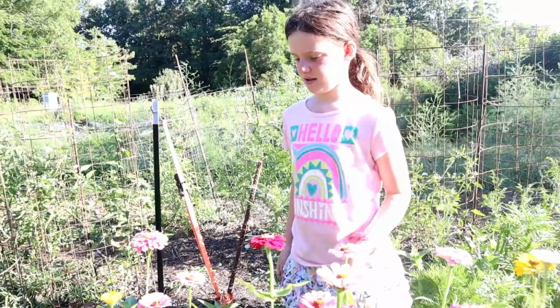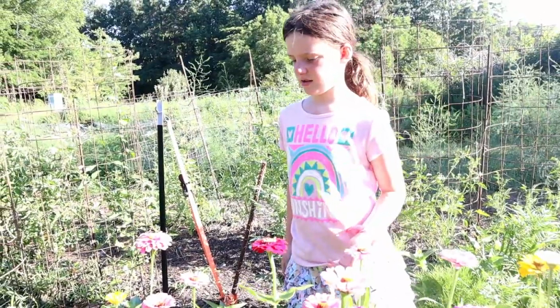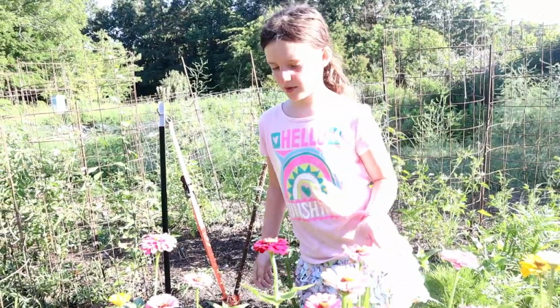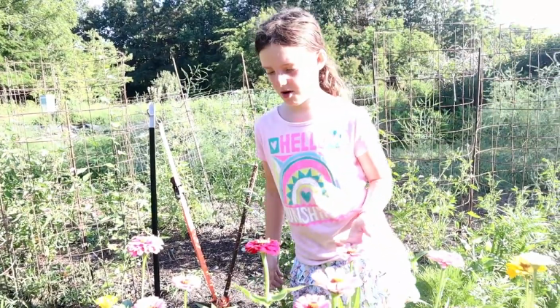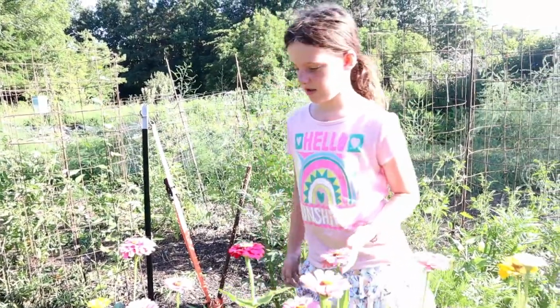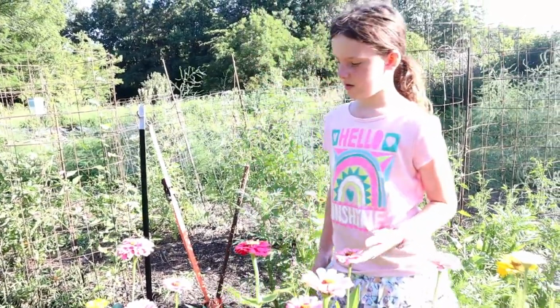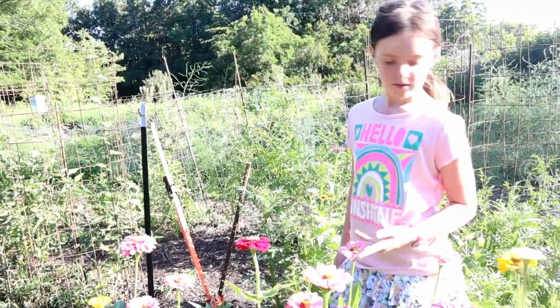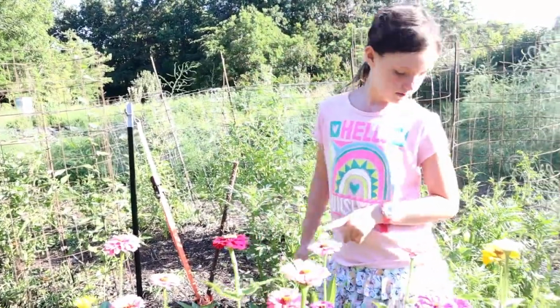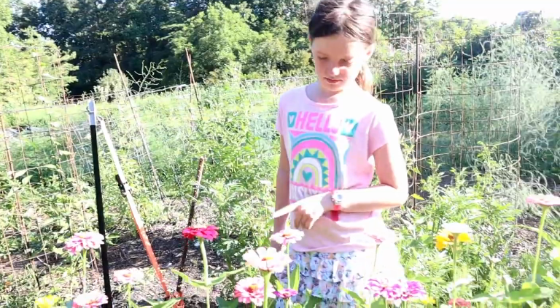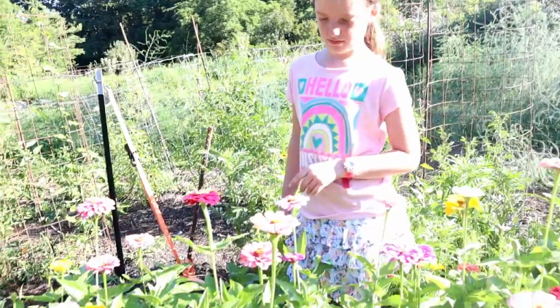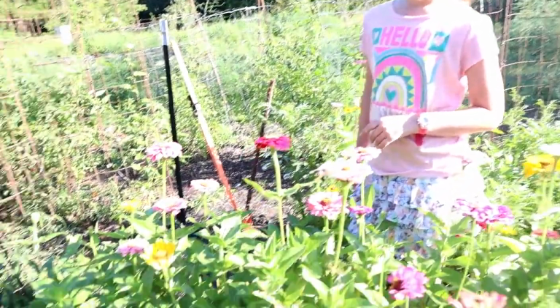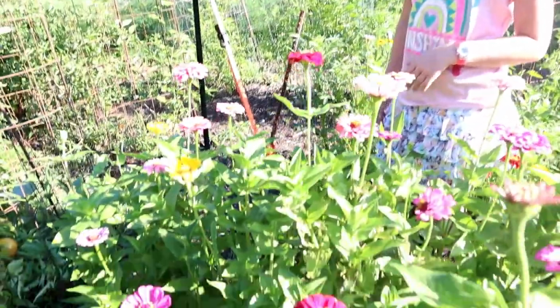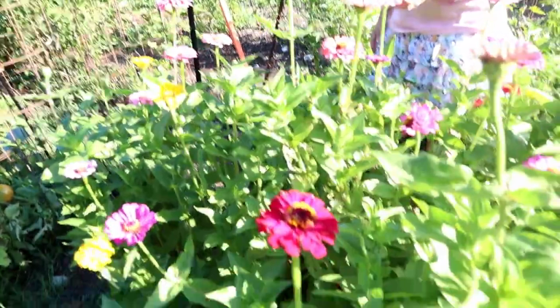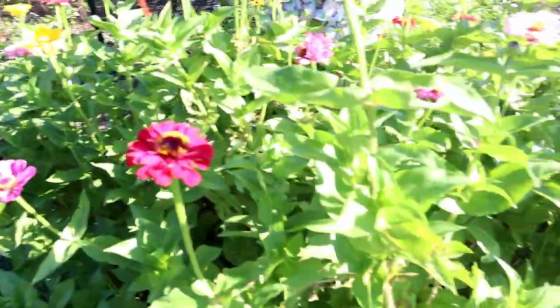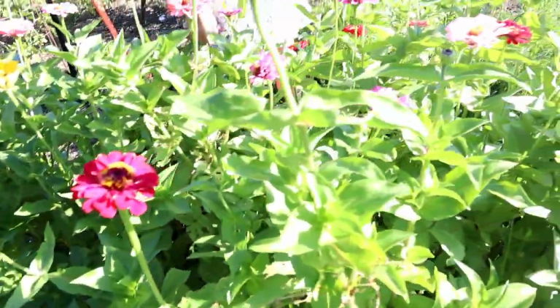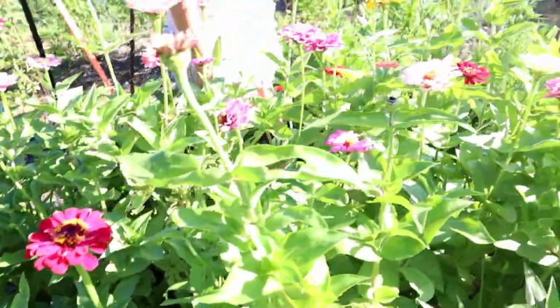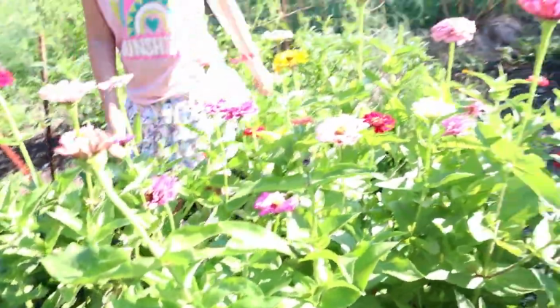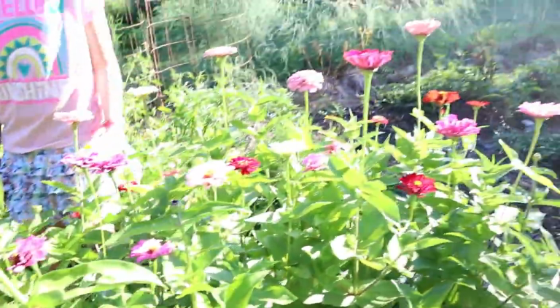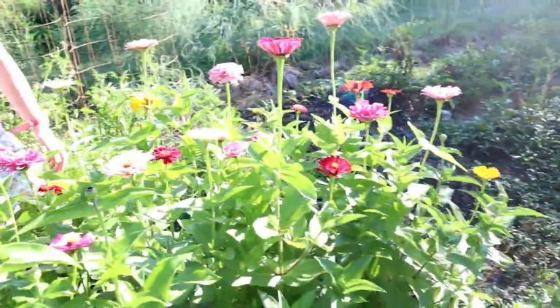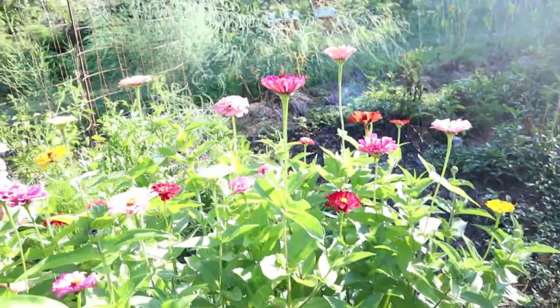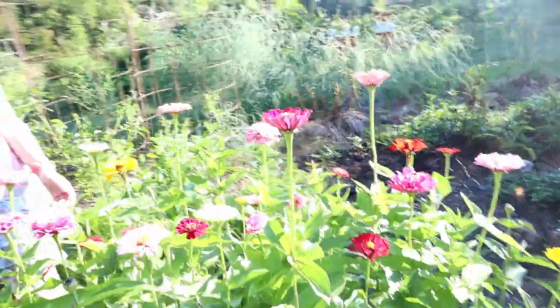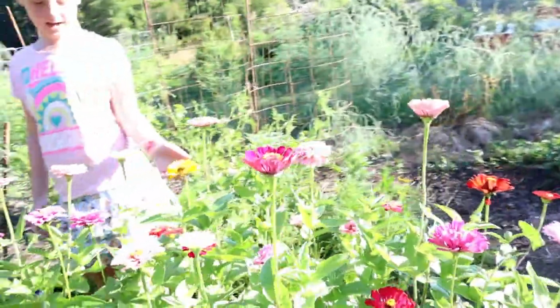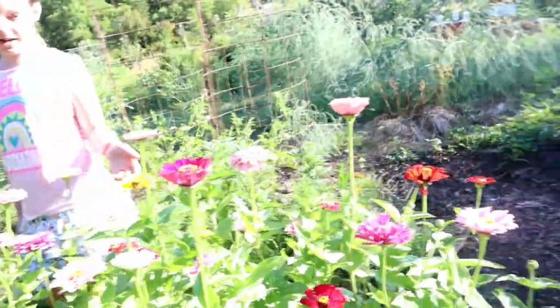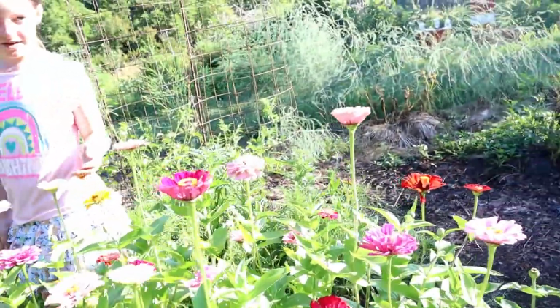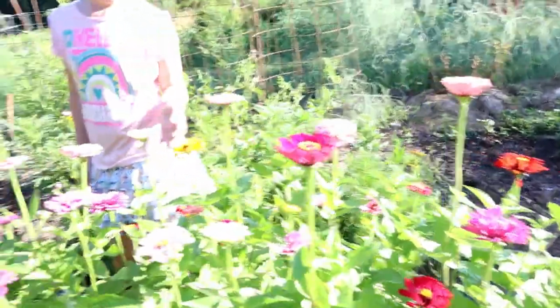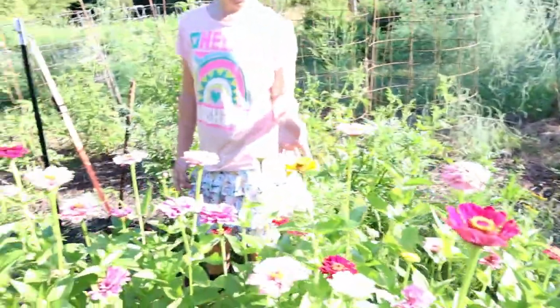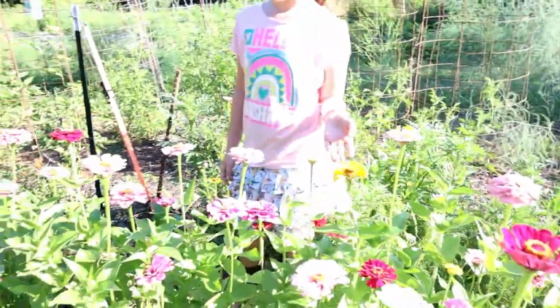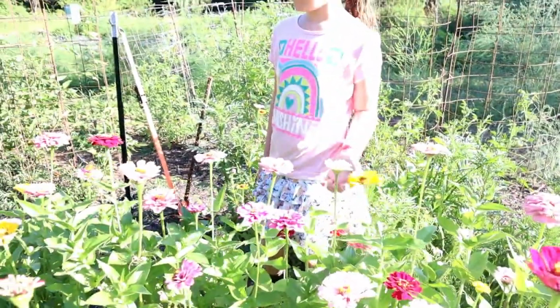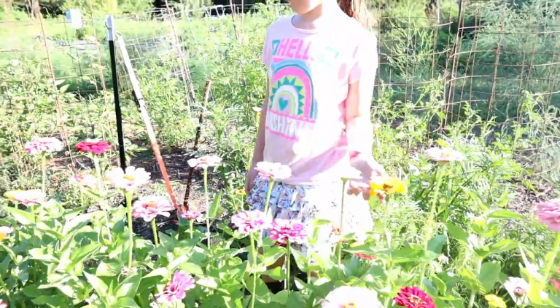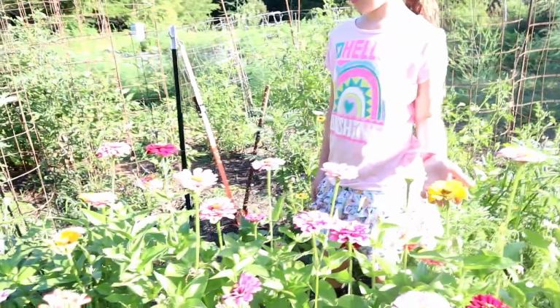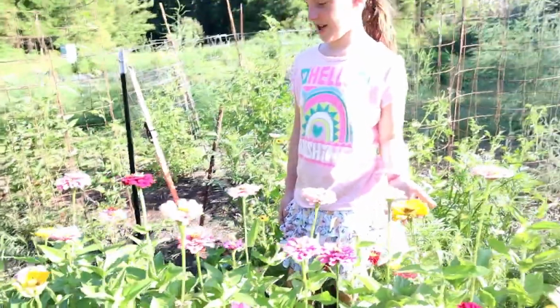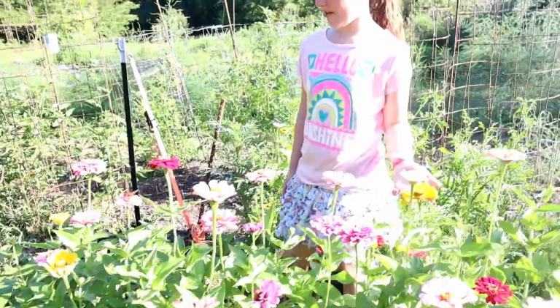And it wasn't hard, so we just sprinkled our flowers right here. And then we watered them right after.